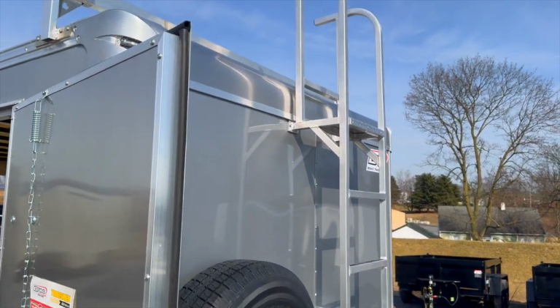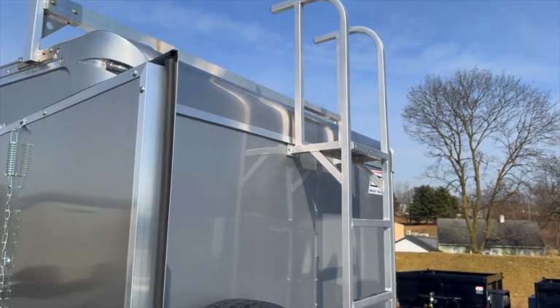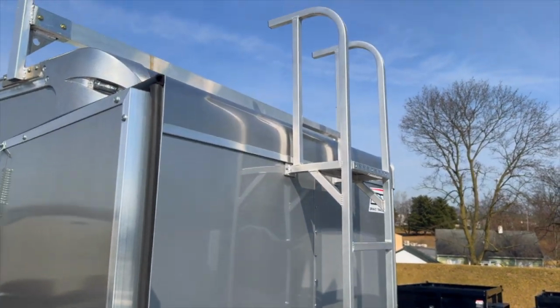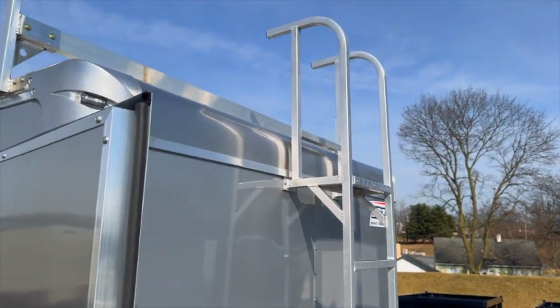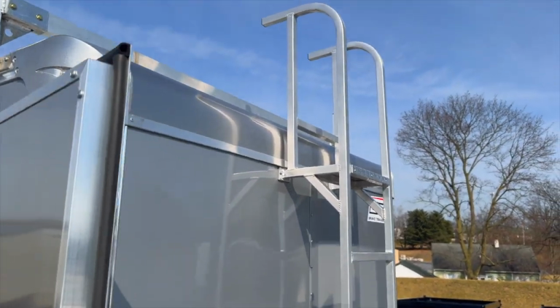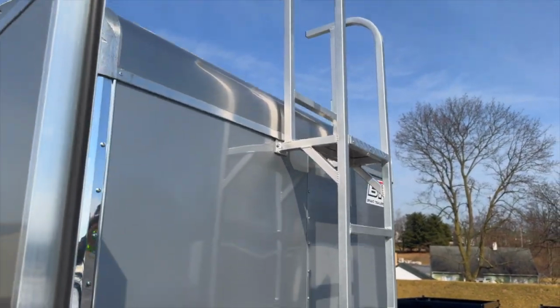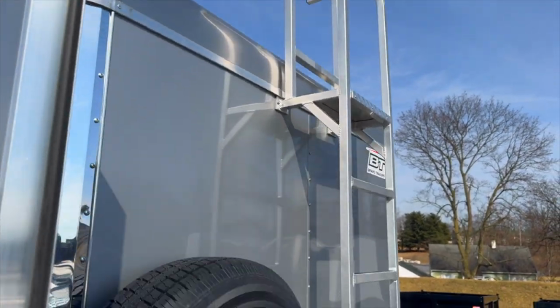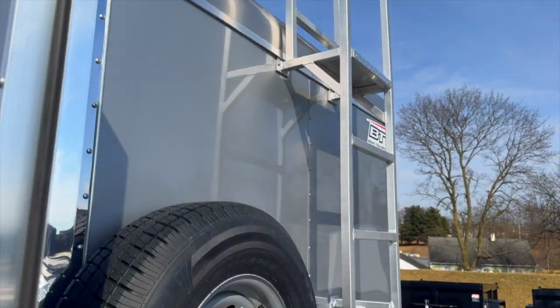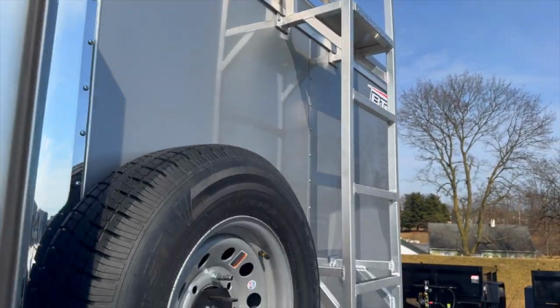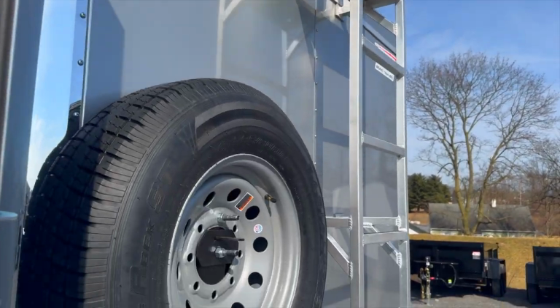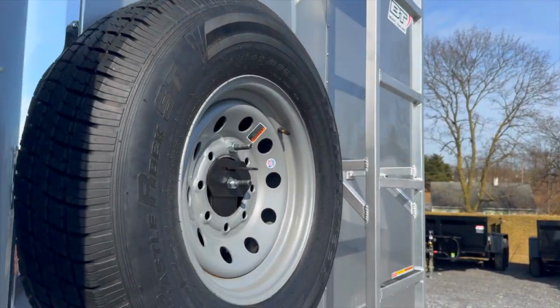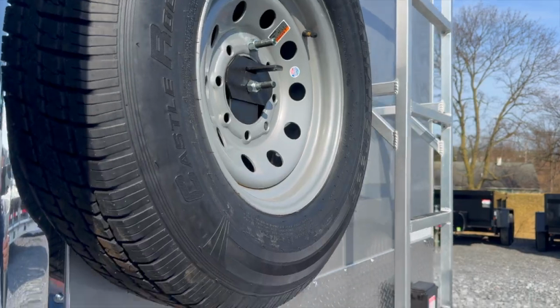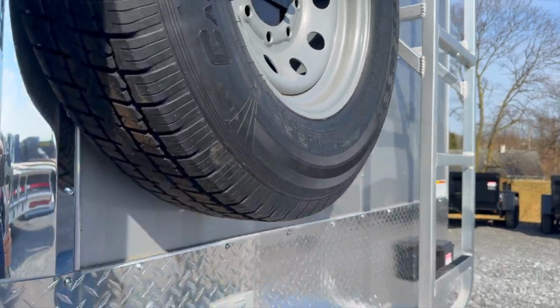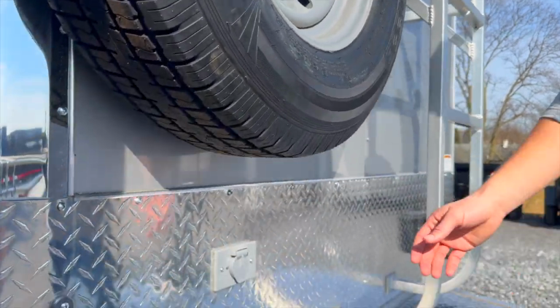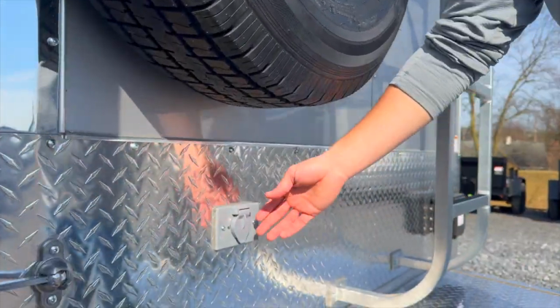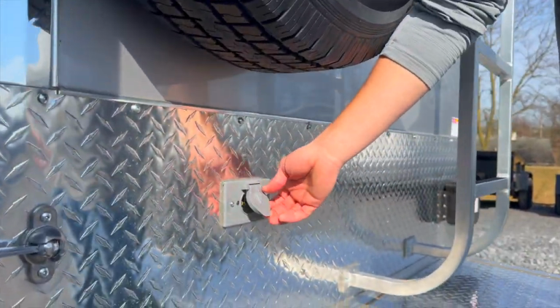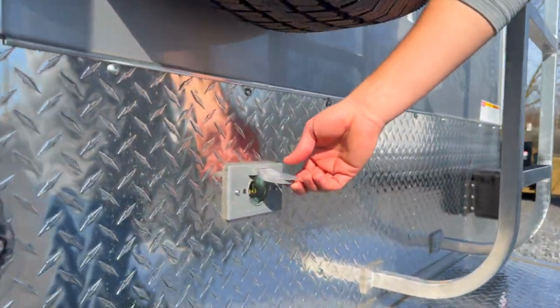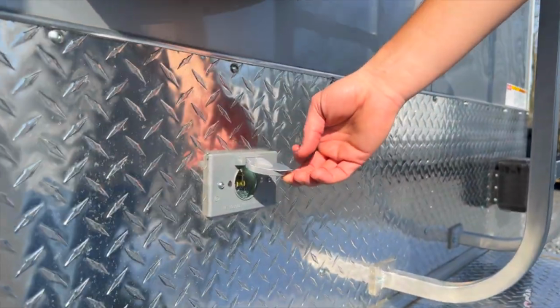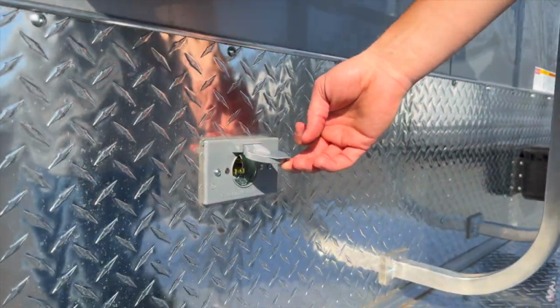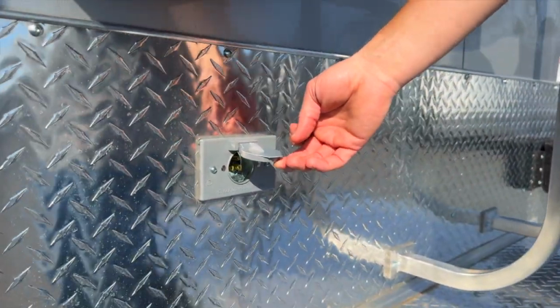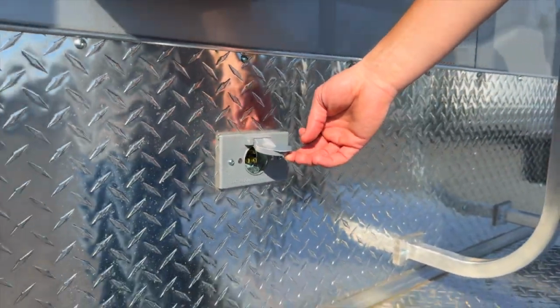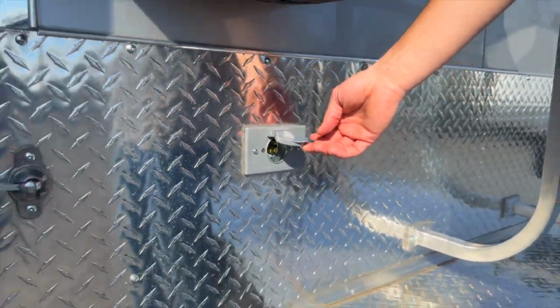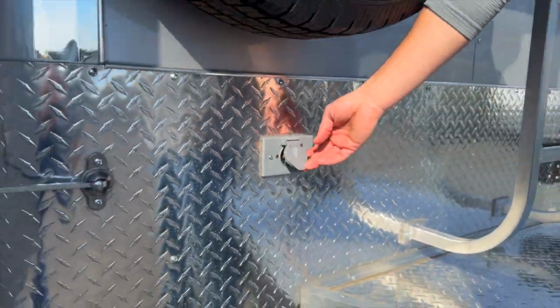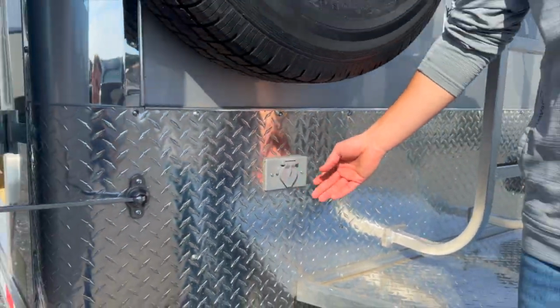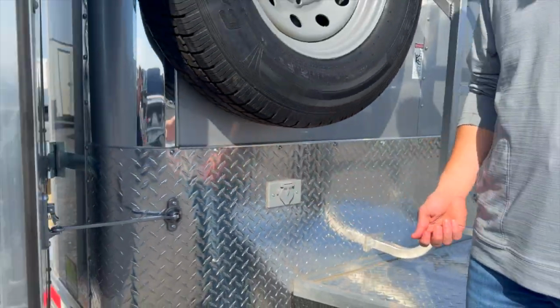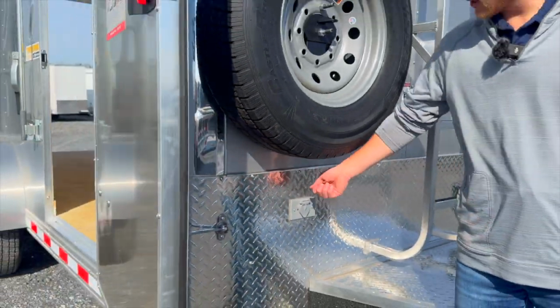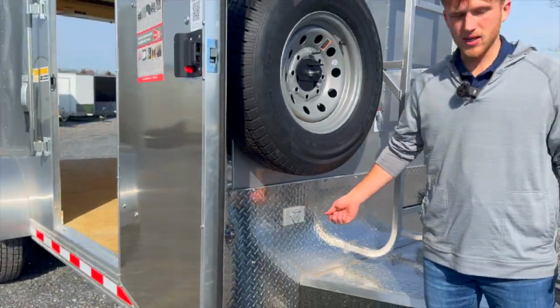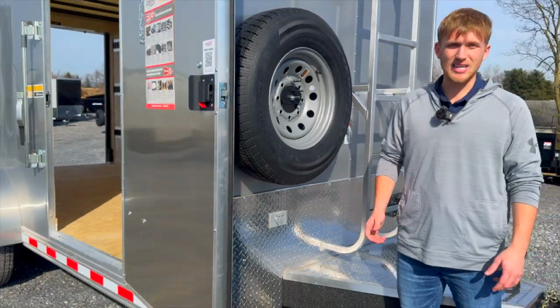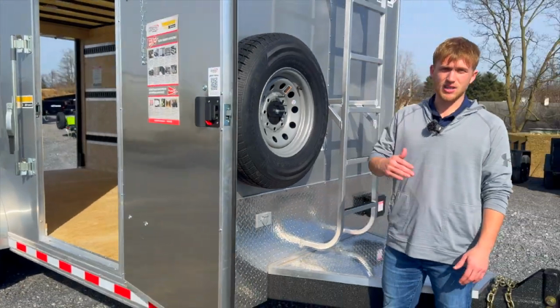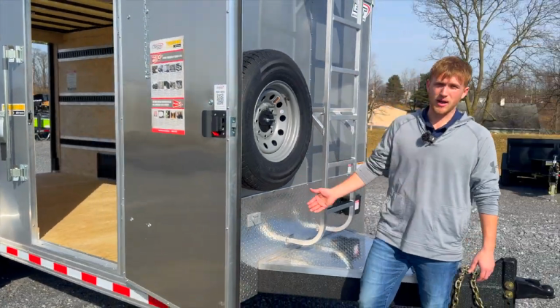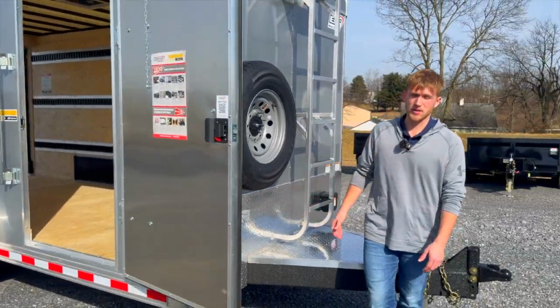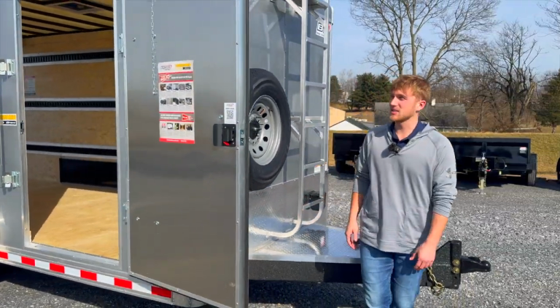We got a spare tire up here as well, and then it's got the in-and-out 110 plug, so there's an outlet on the inside — you just plug it in on the outside and you got power on the inside.